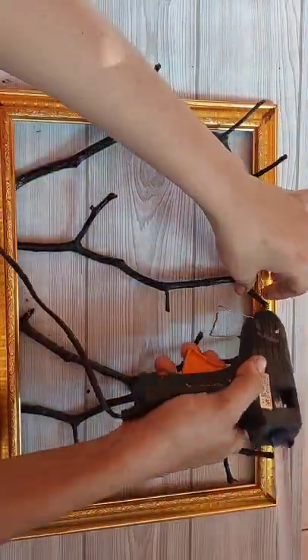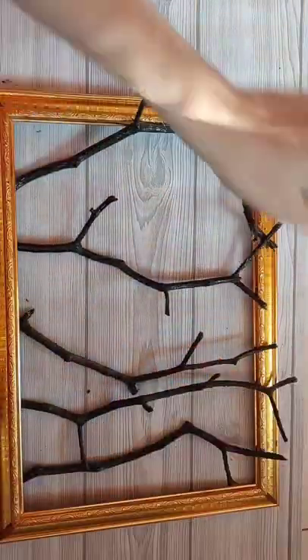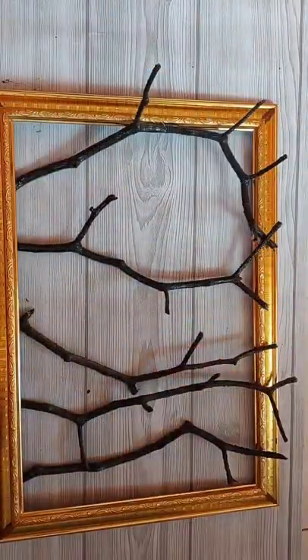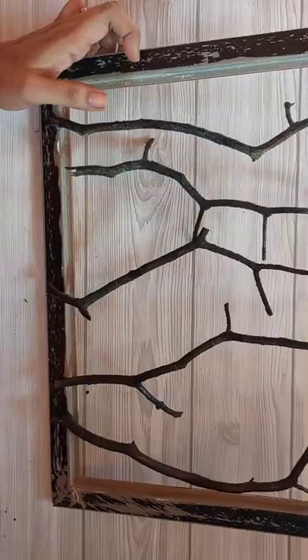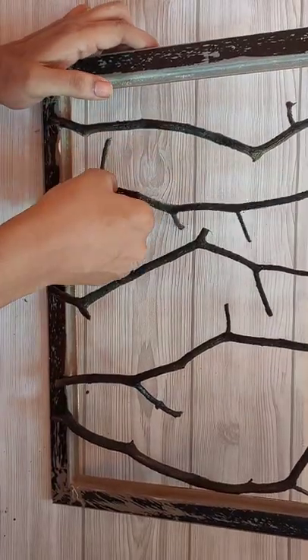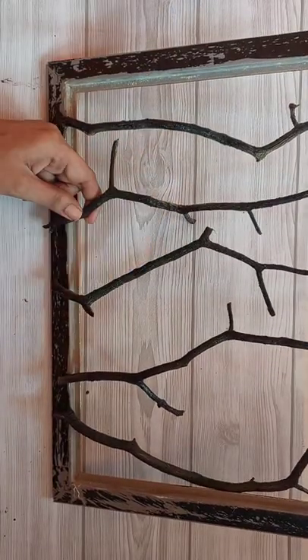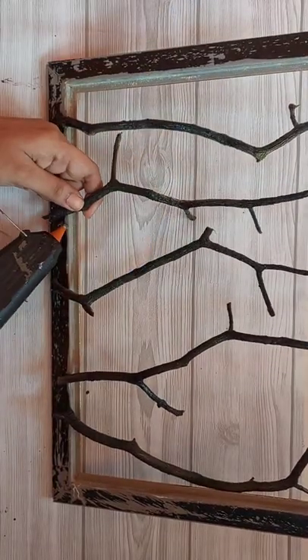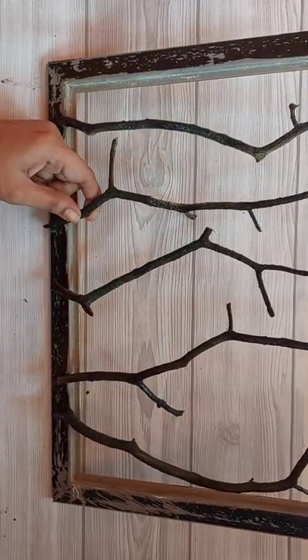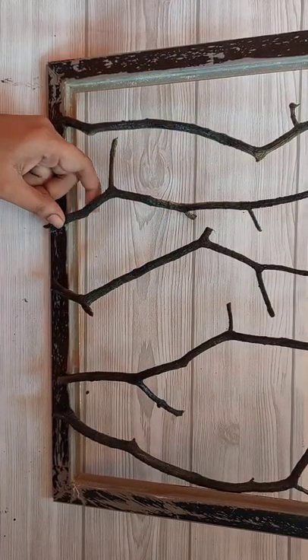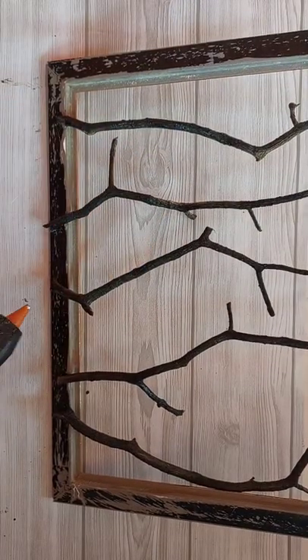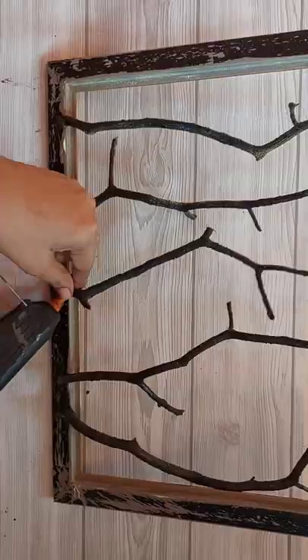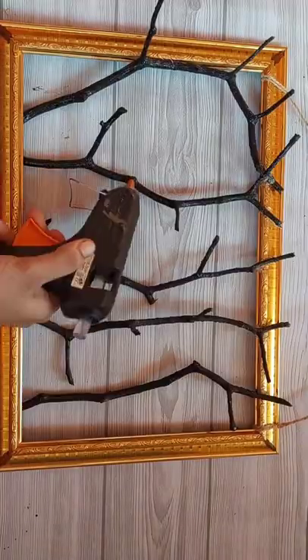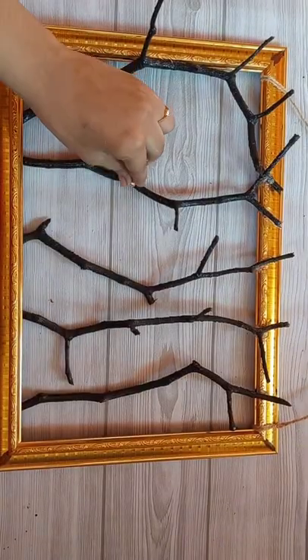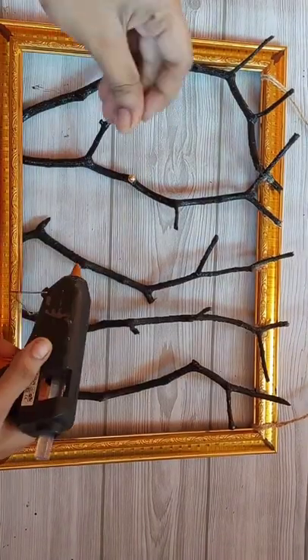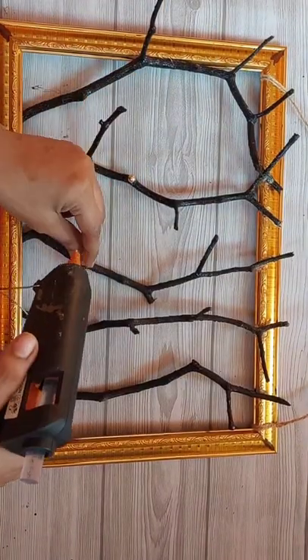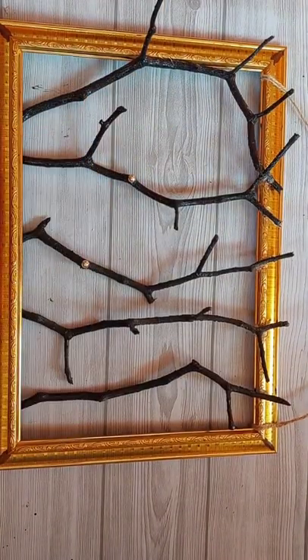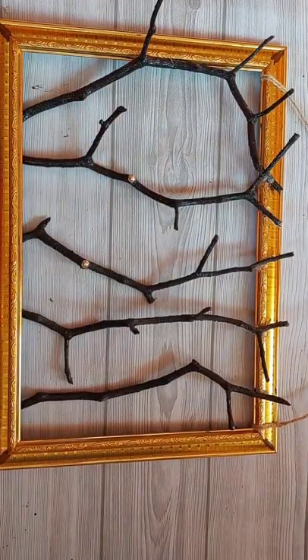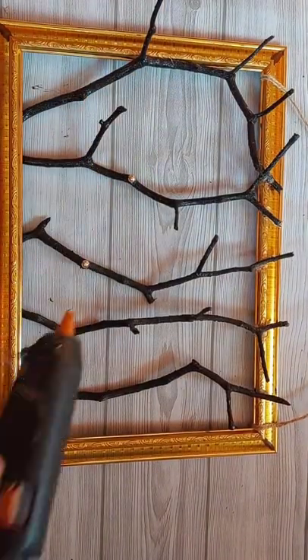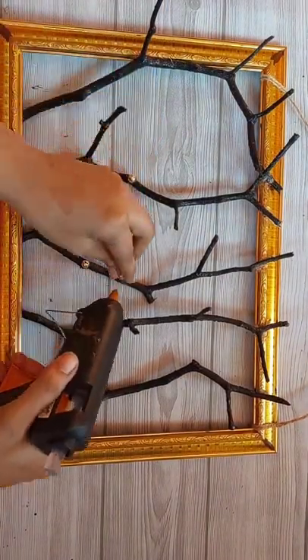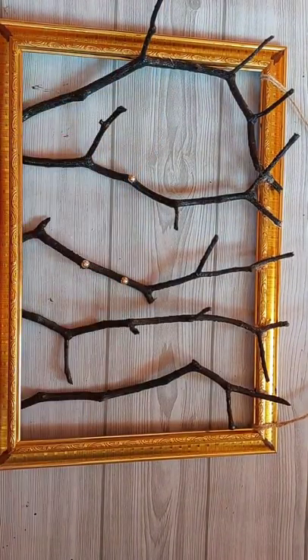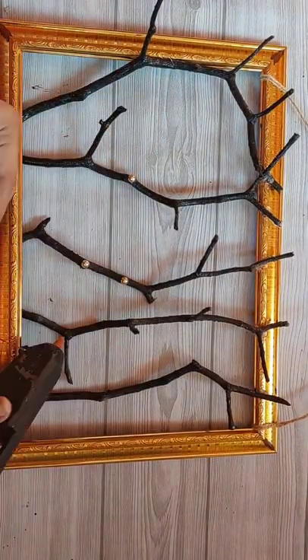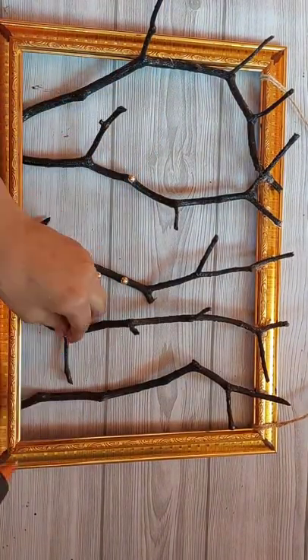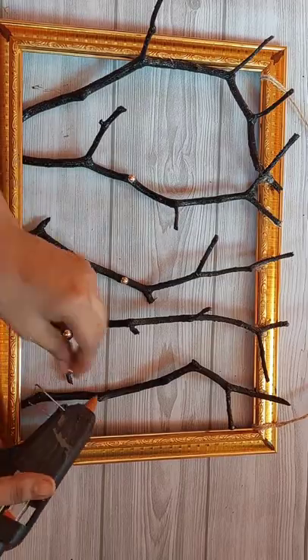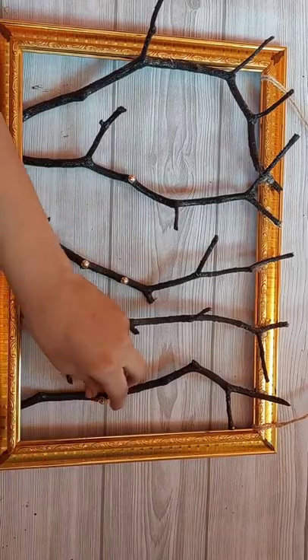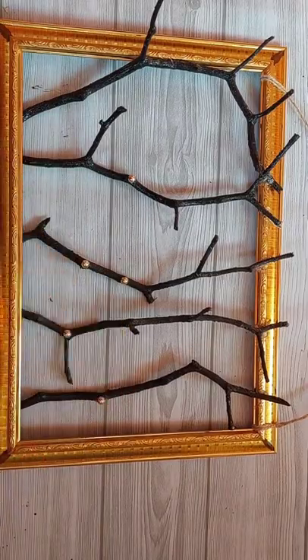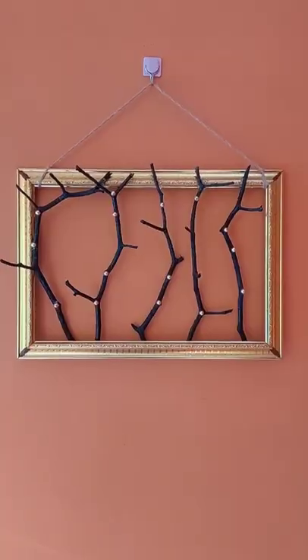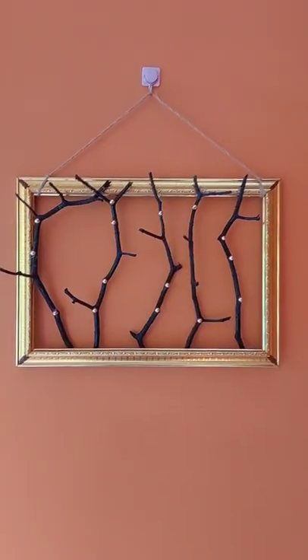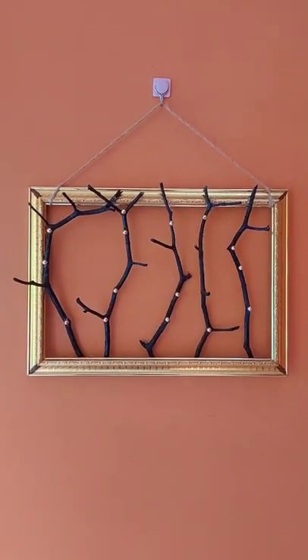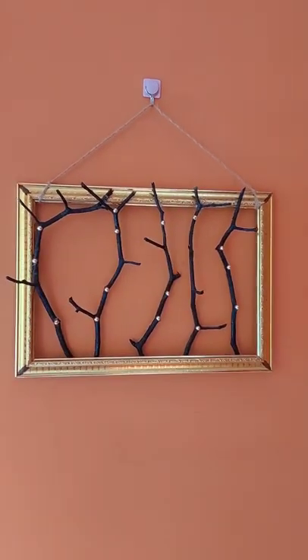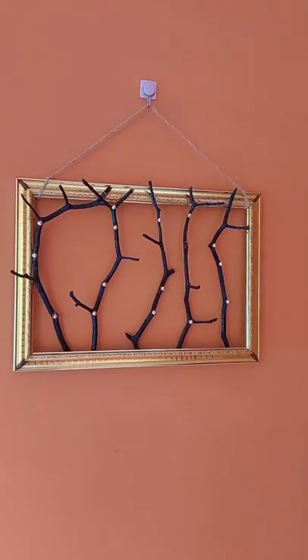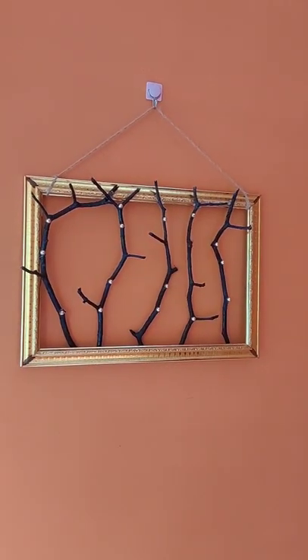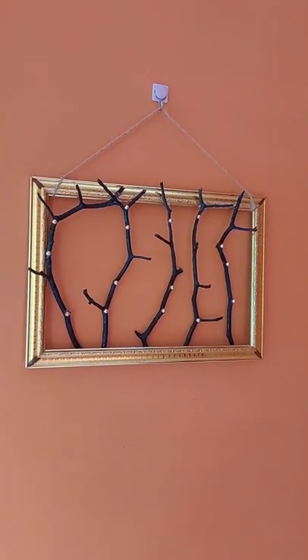I am using this stick. I am using the frame. I am using the beads. I am using the rope.